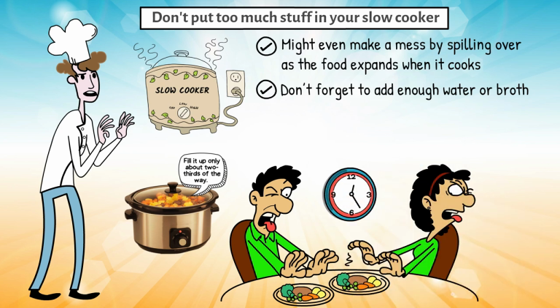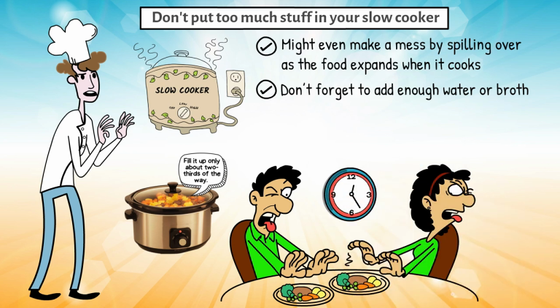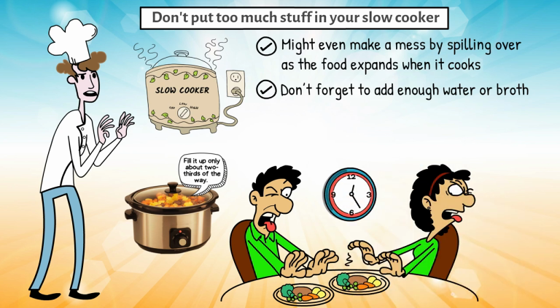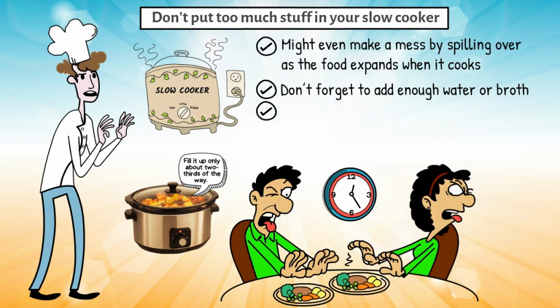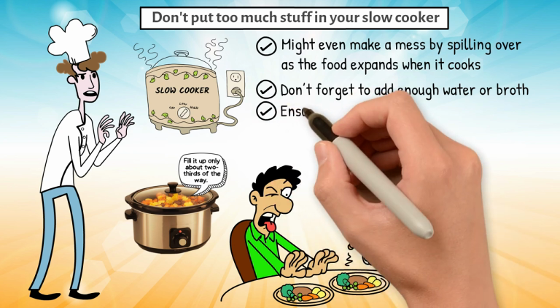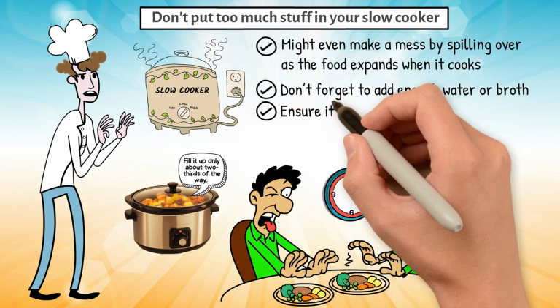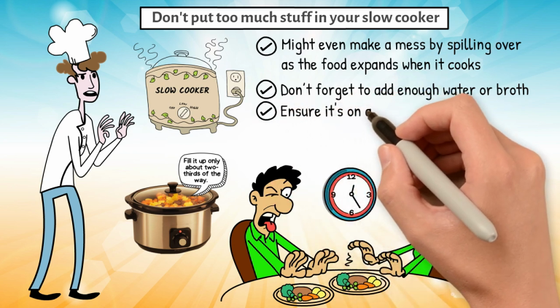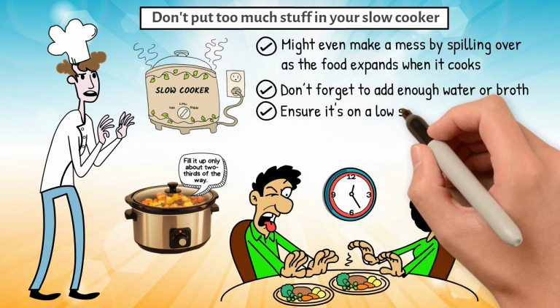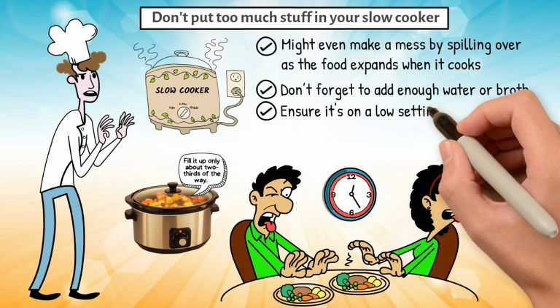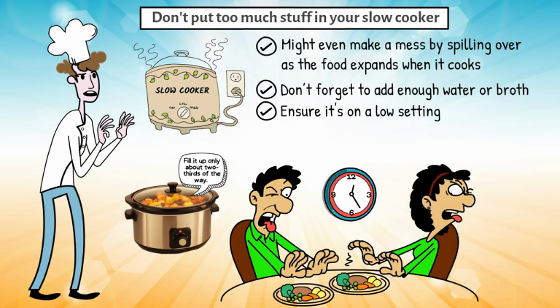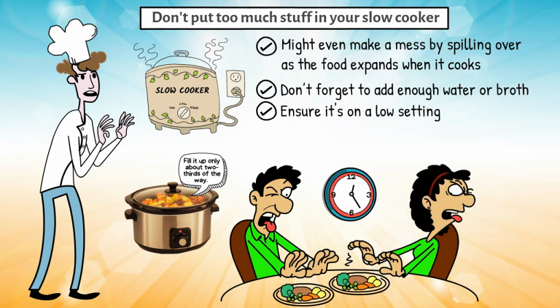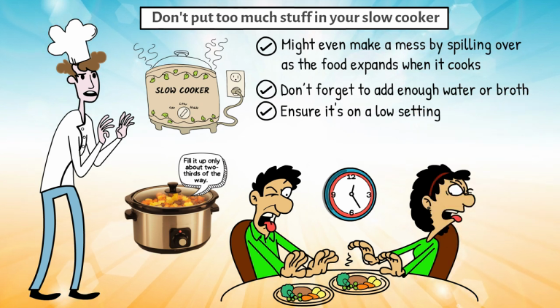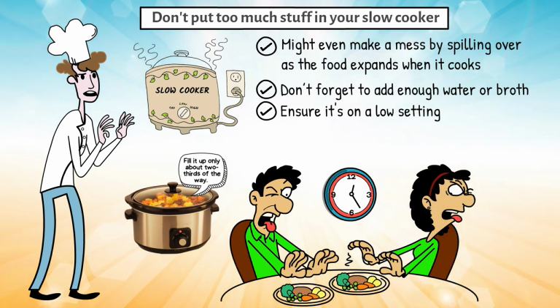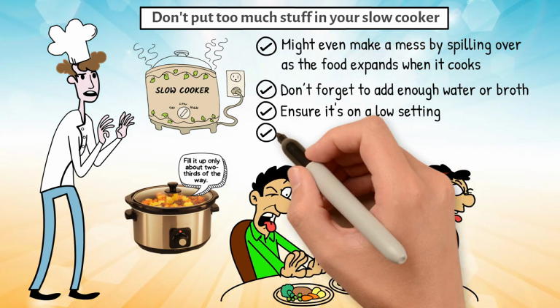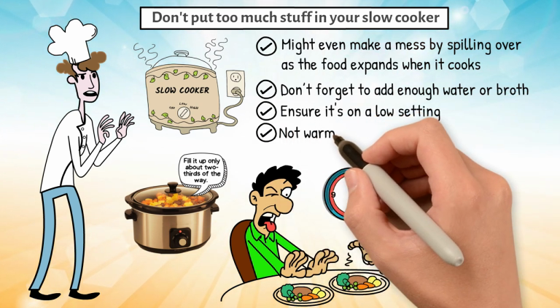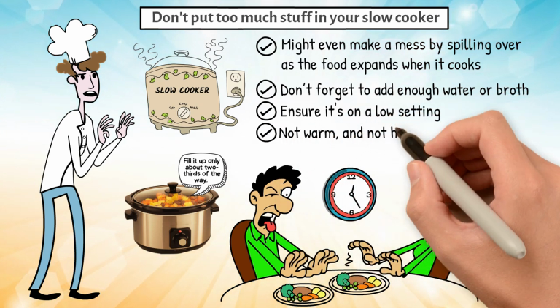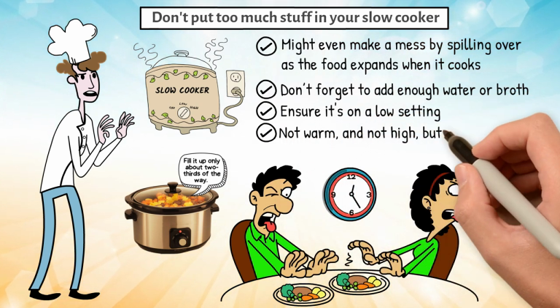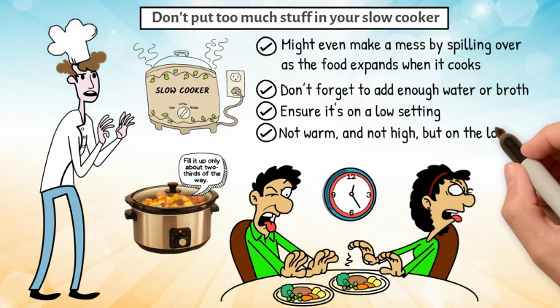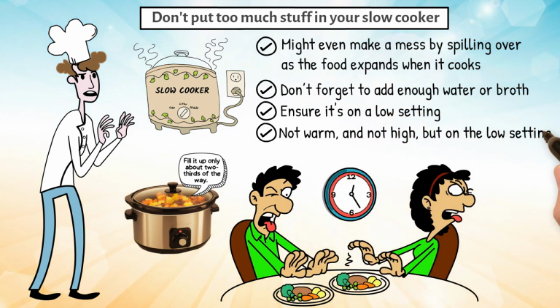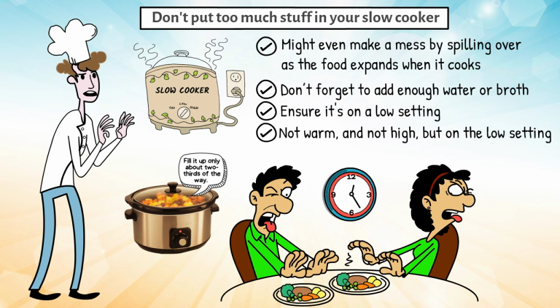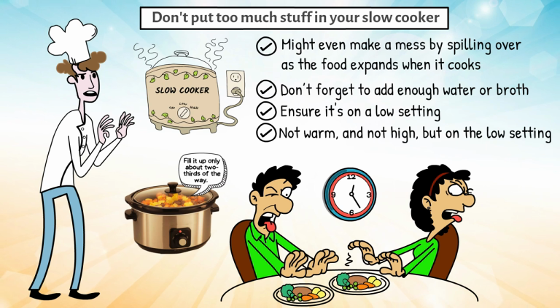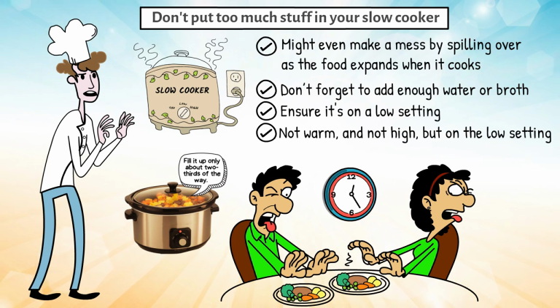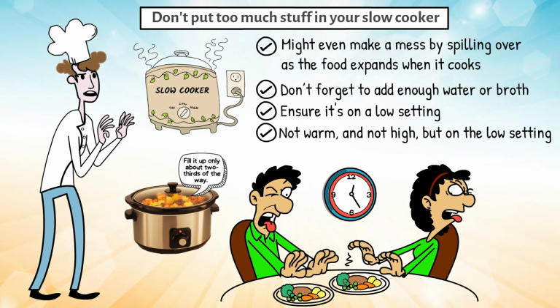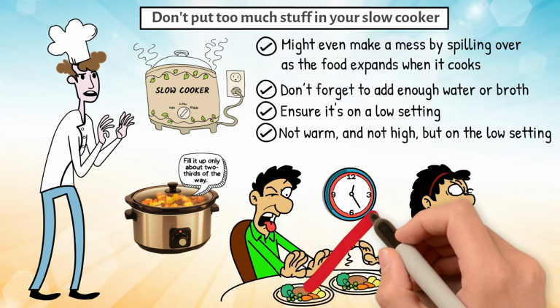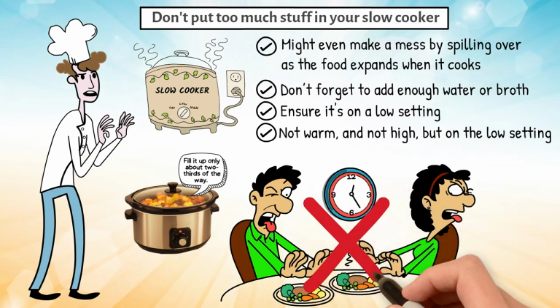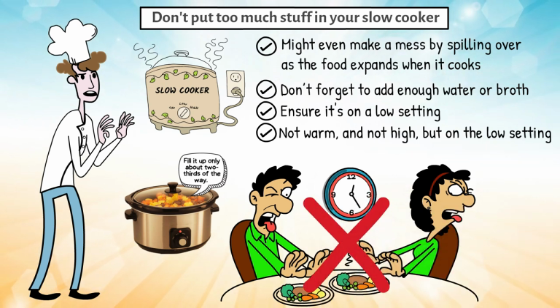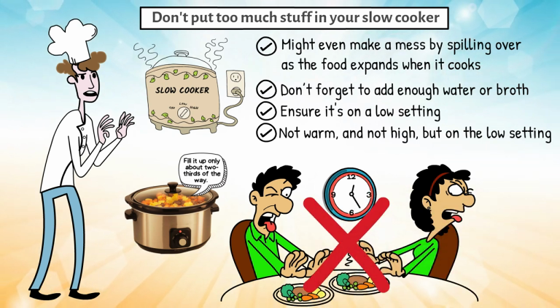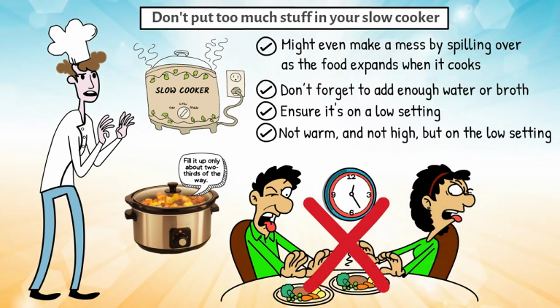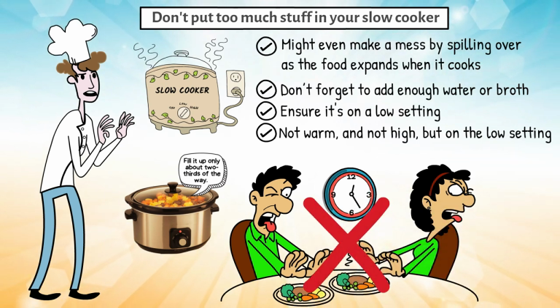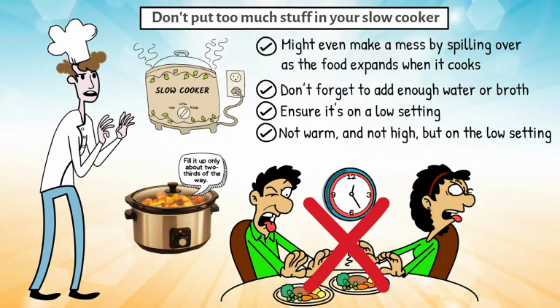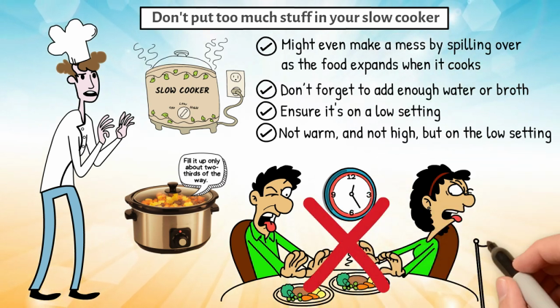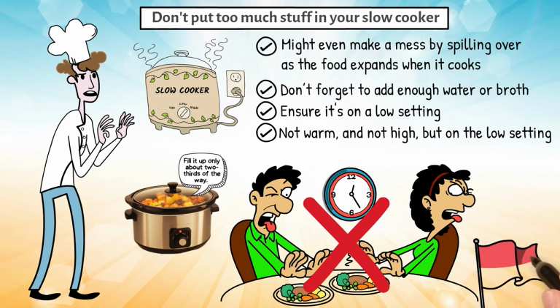When leaving your slow cooker to cook overnight, ensure it's on the low setting — not warm and not high, but low. This prevents the food from overcooking or burning and helps avoid any potential safety hazards.